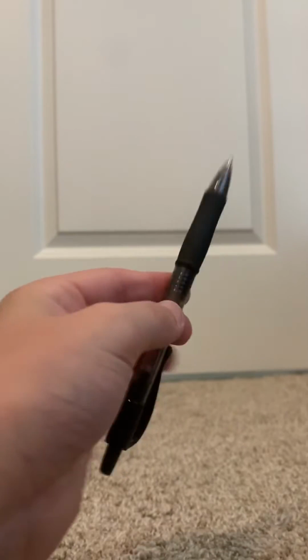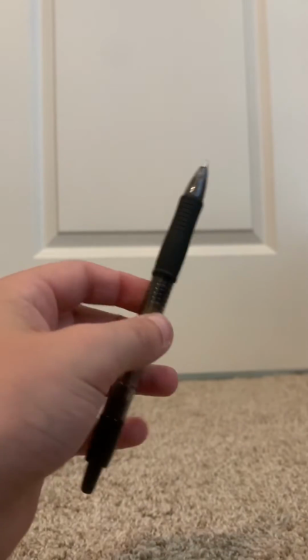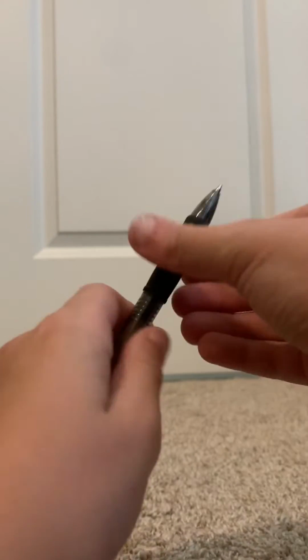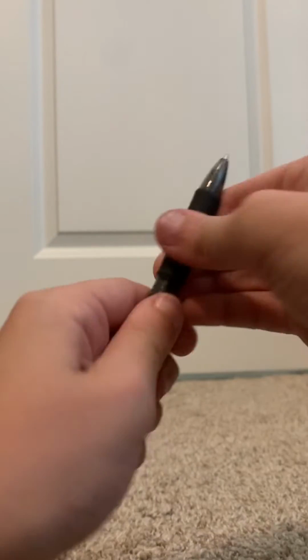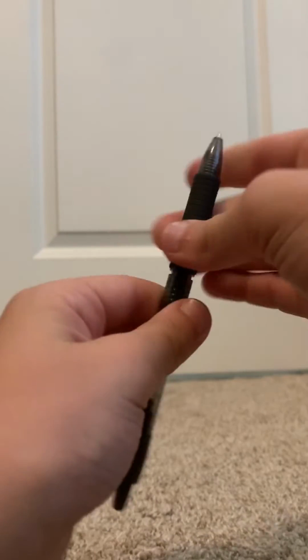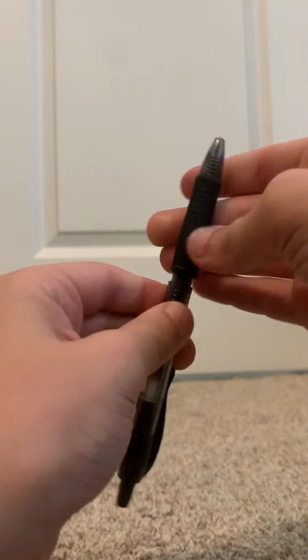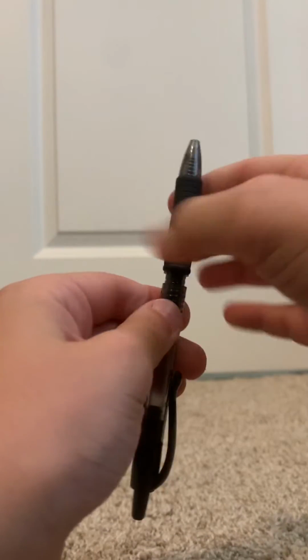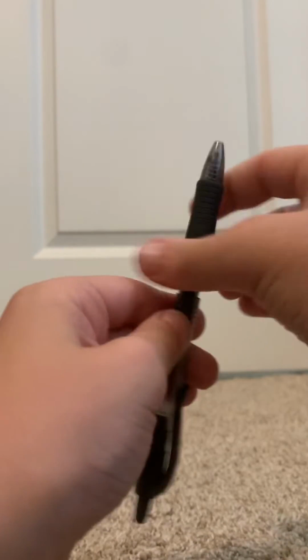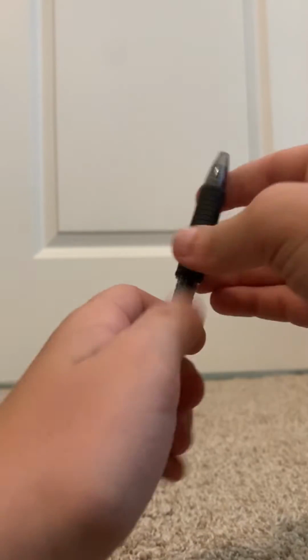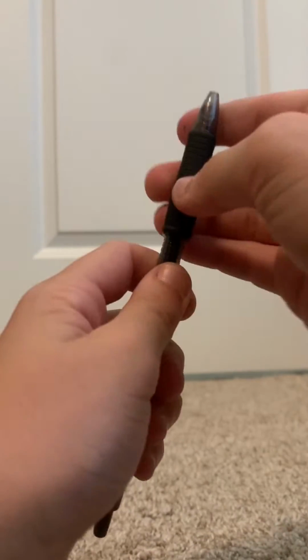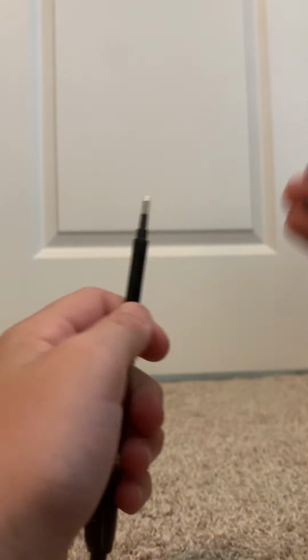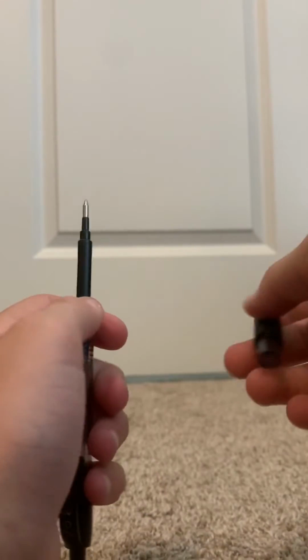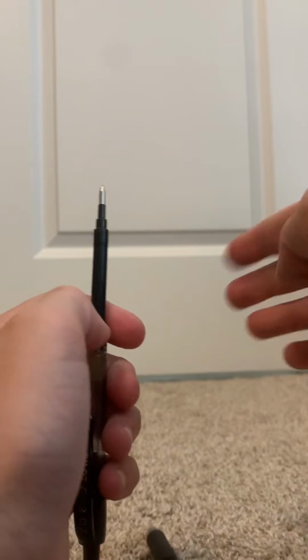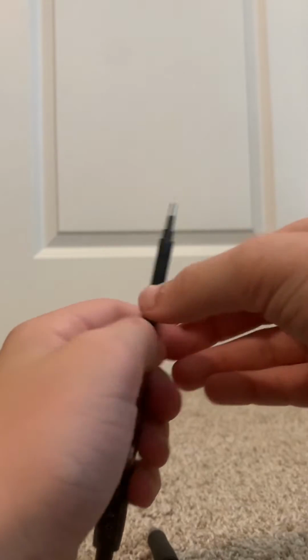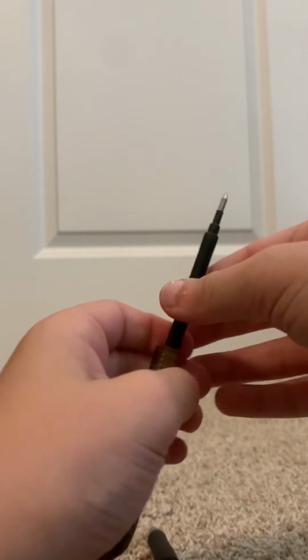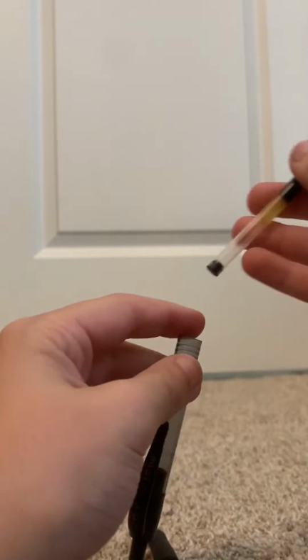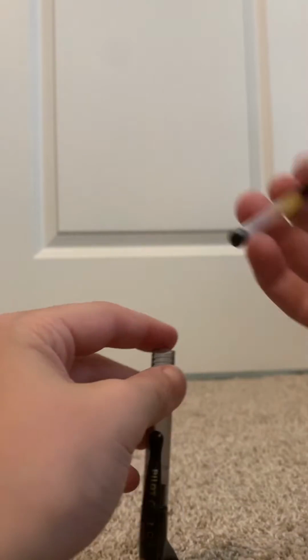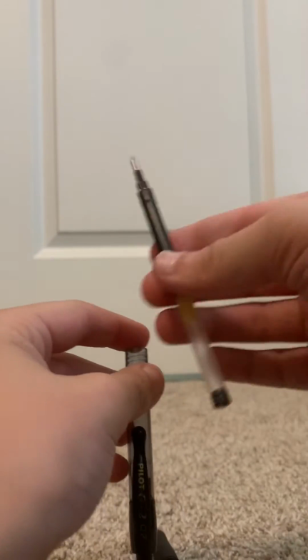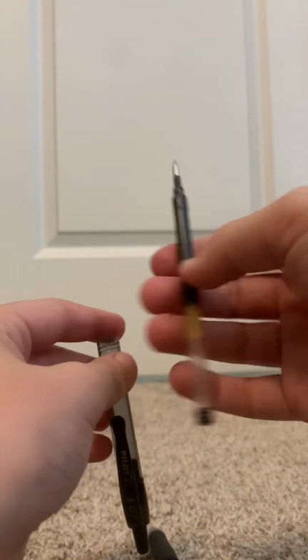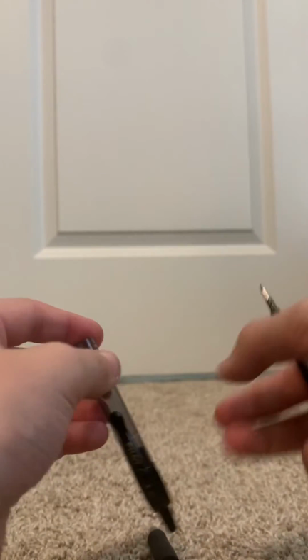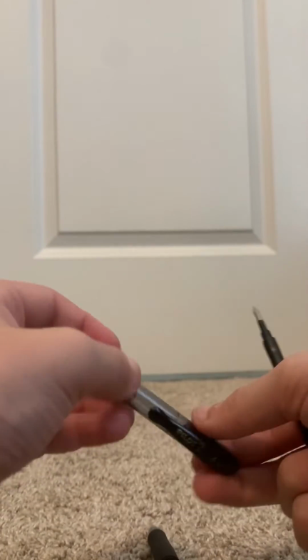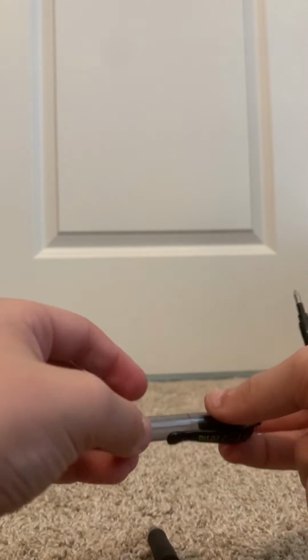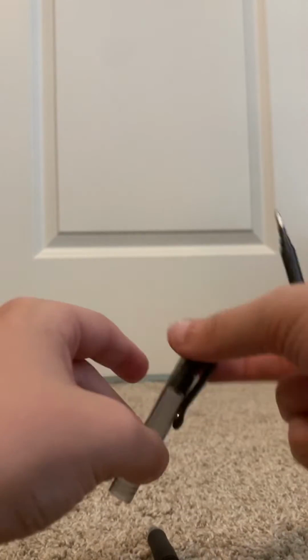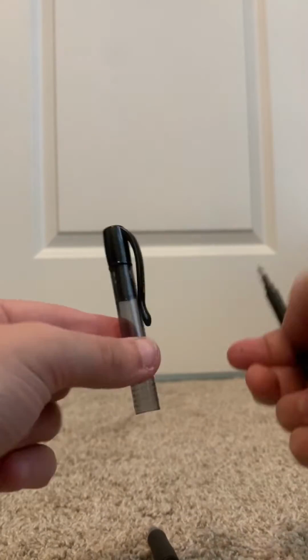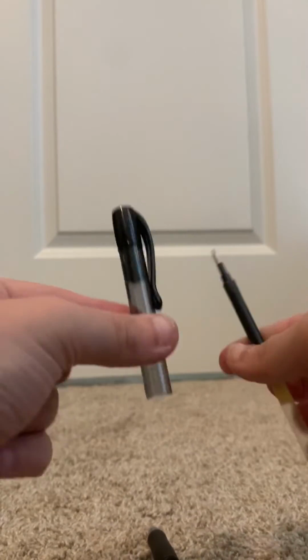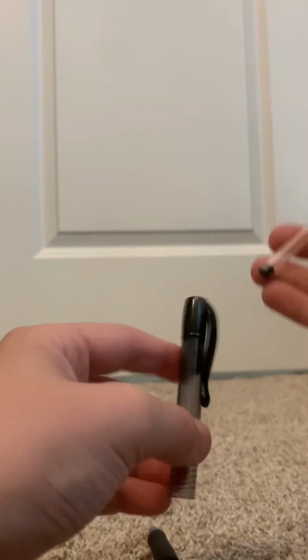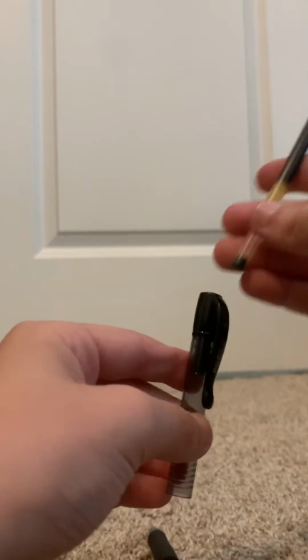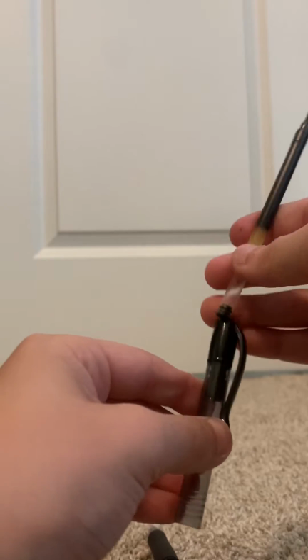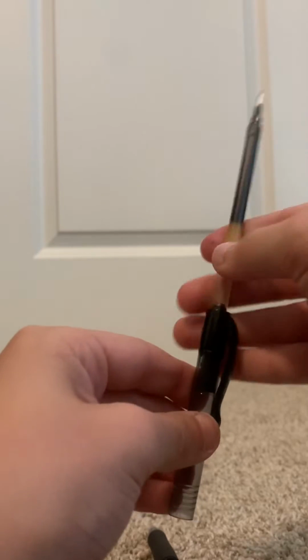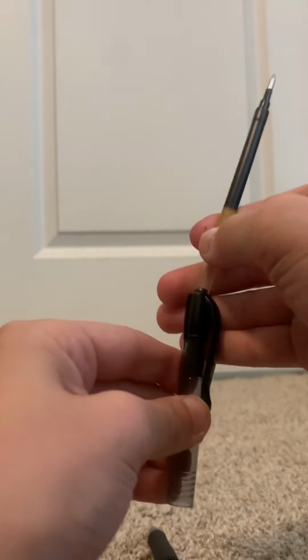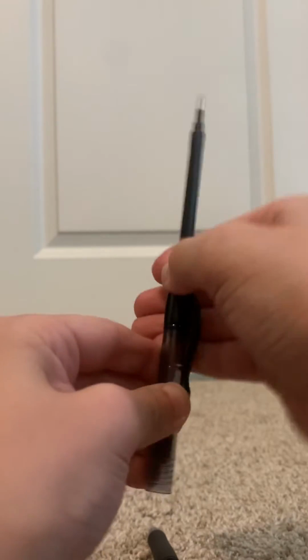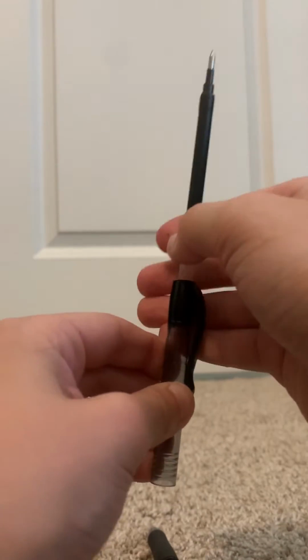First, you're going to want to unscrew the top. Place that aside. Take out the ink capsule and flip this part around and kind of just push out the innards.